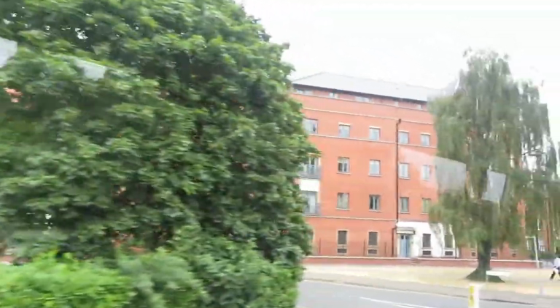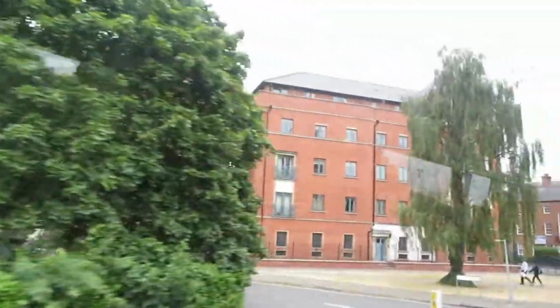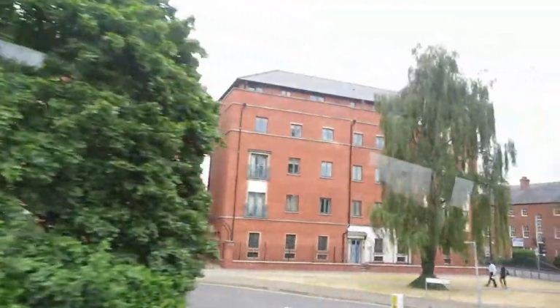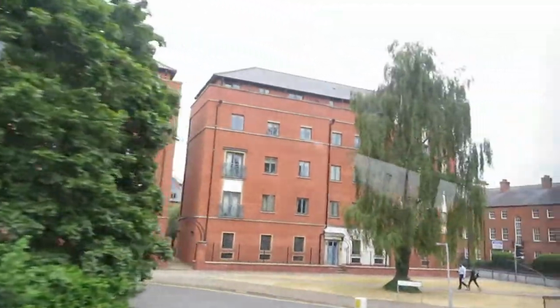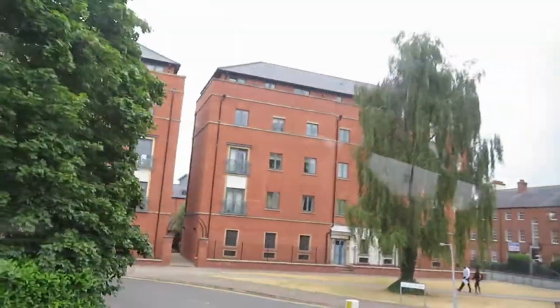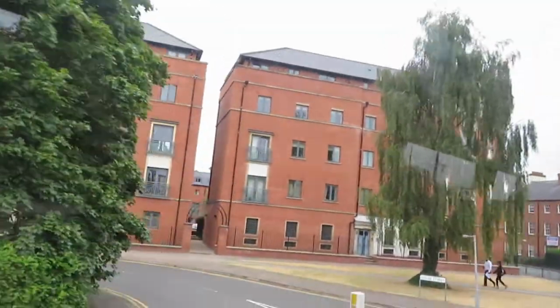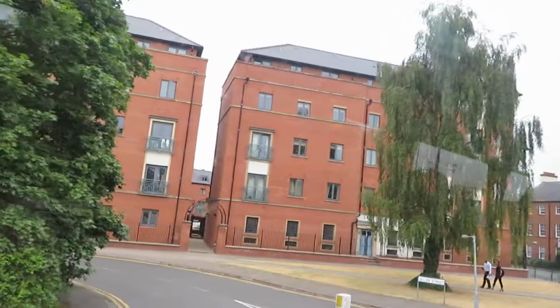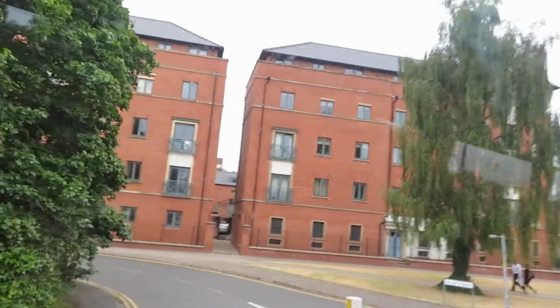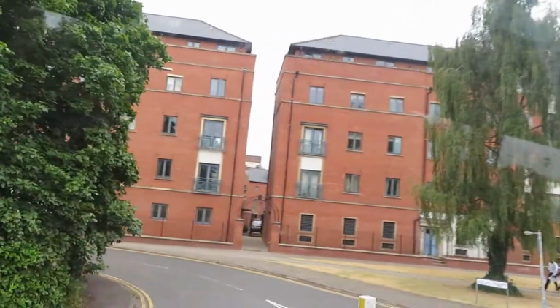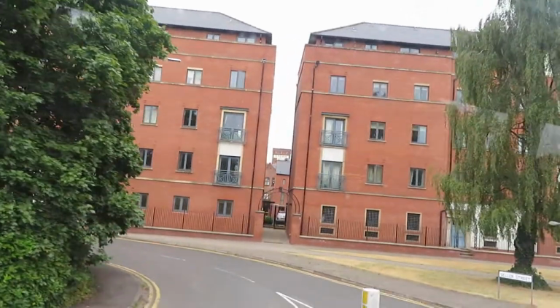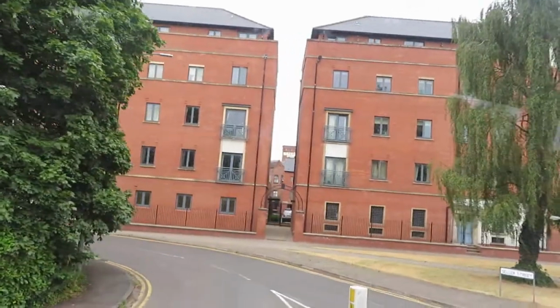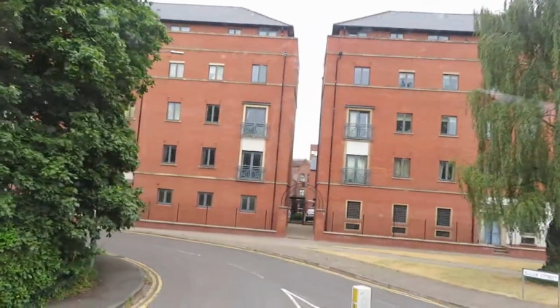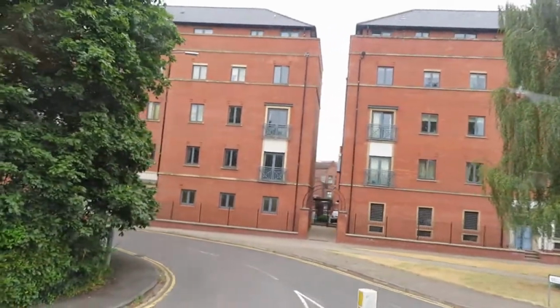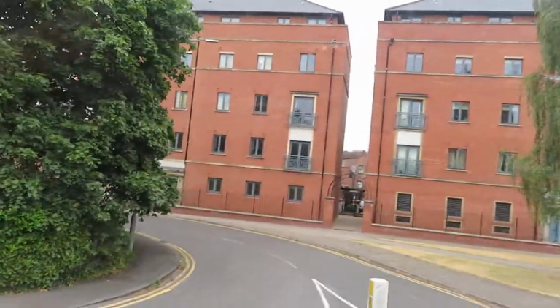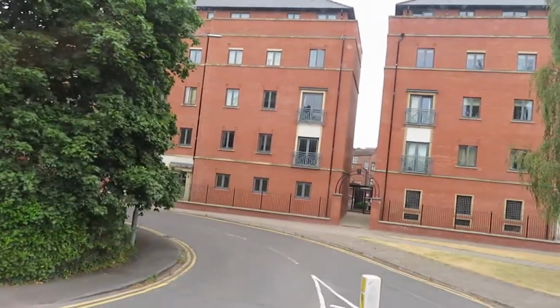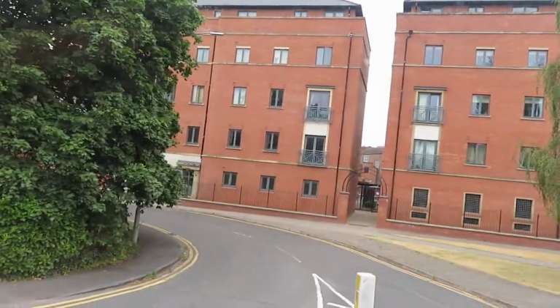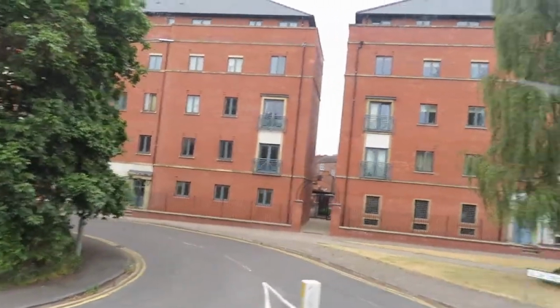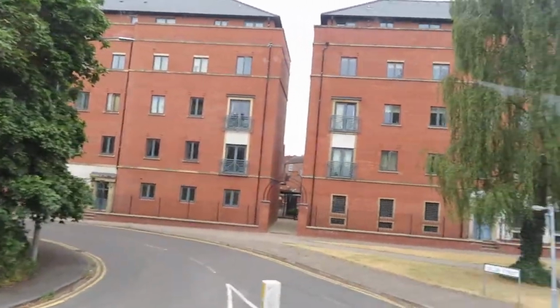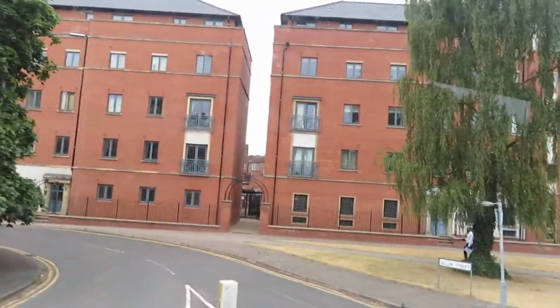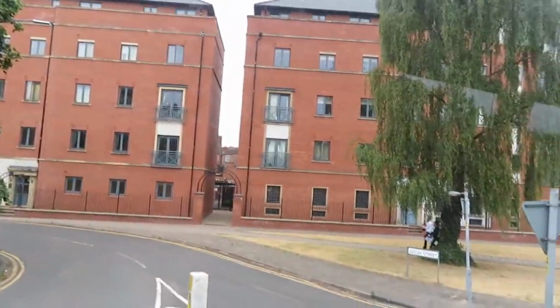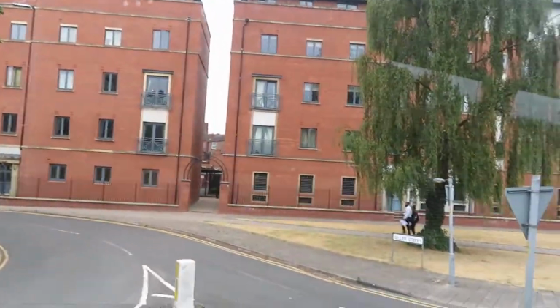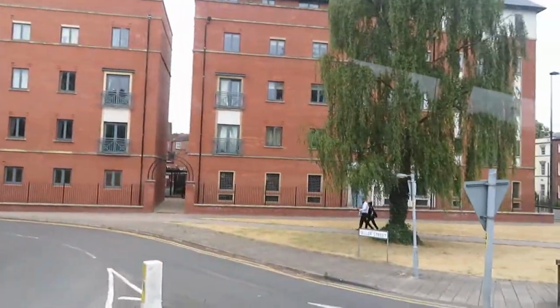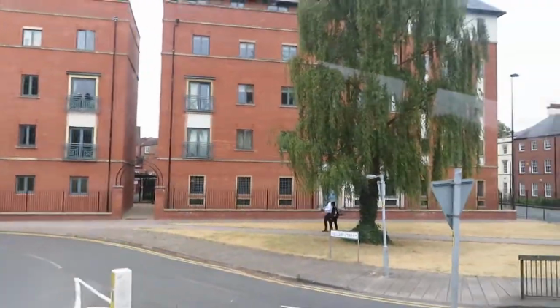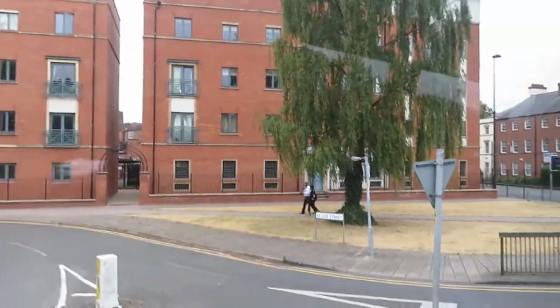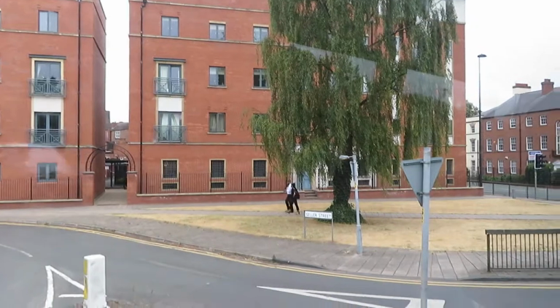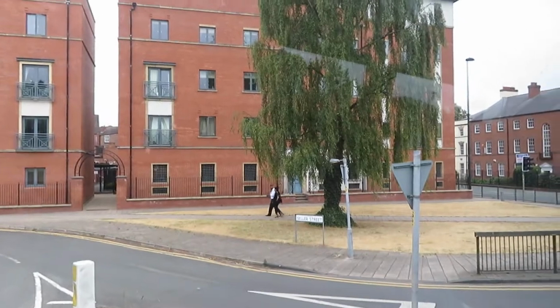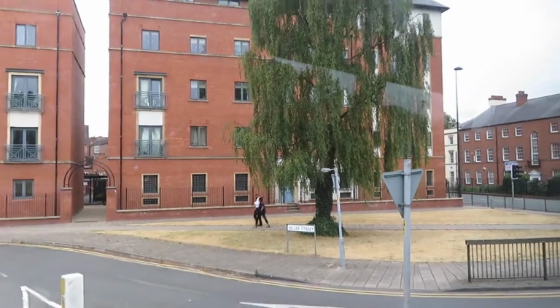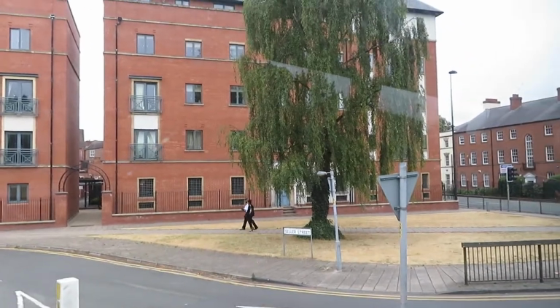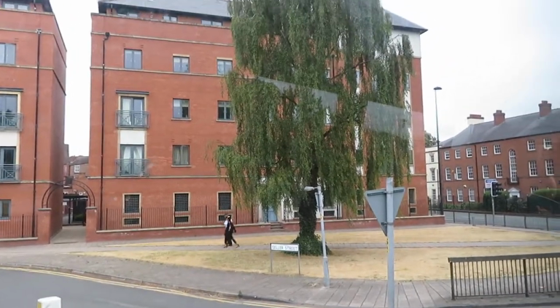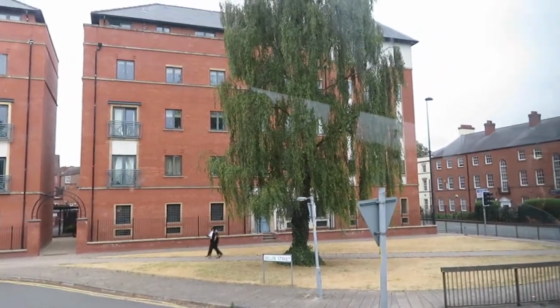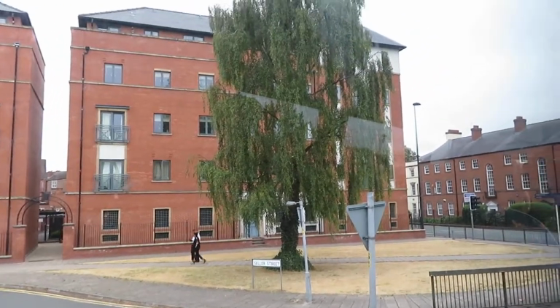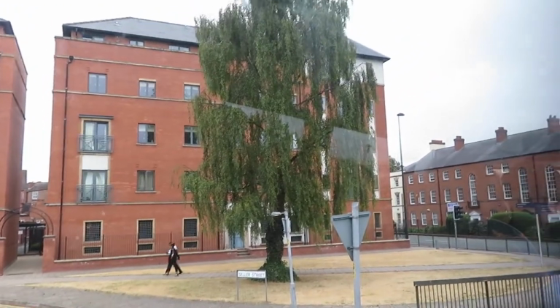This lot of buildings here are around a giant roundabout. They're mainly offices — solicitors, insurance offices and so on.